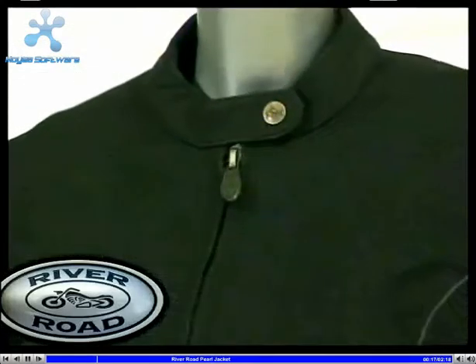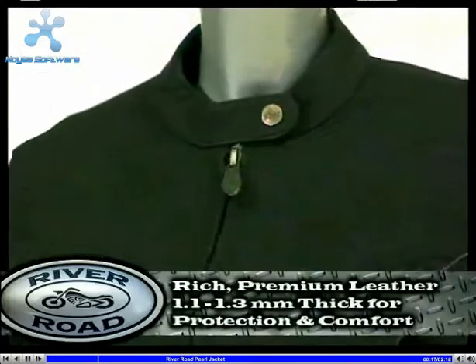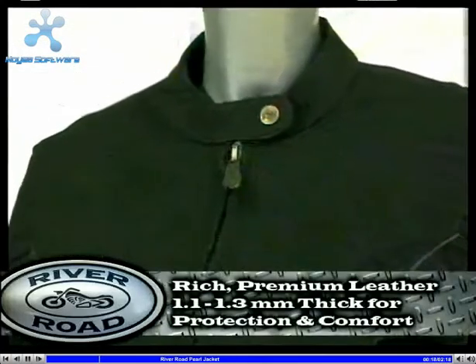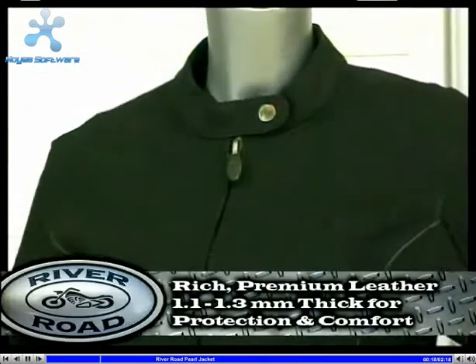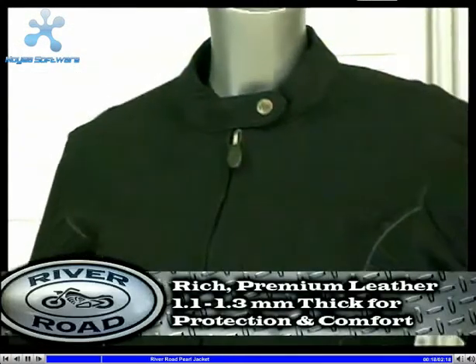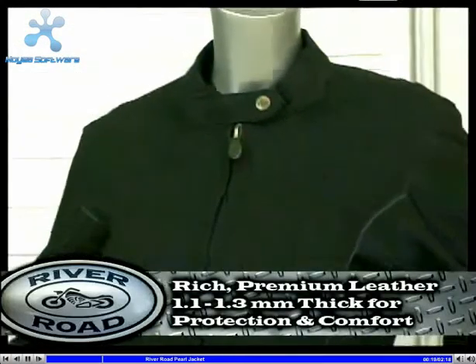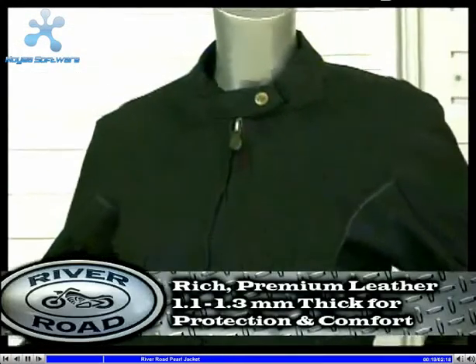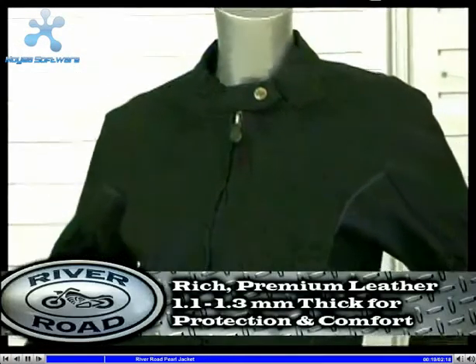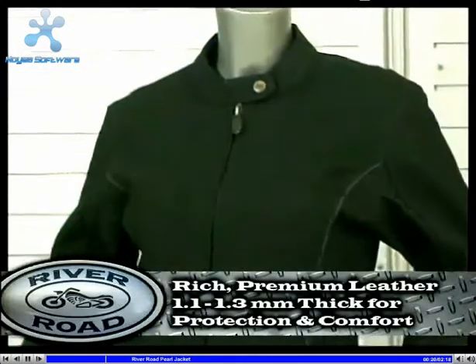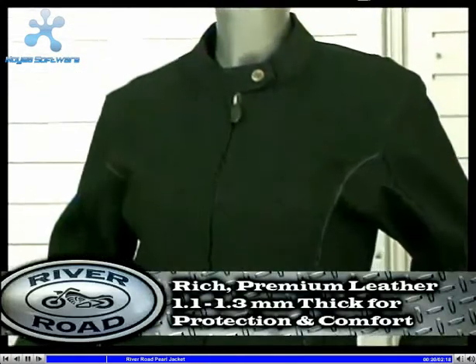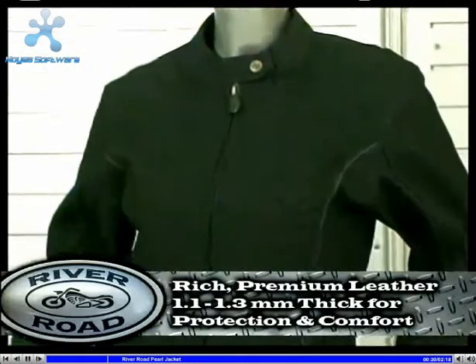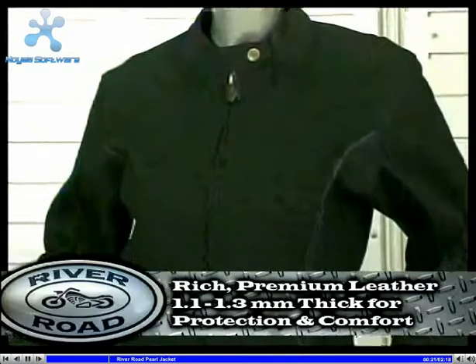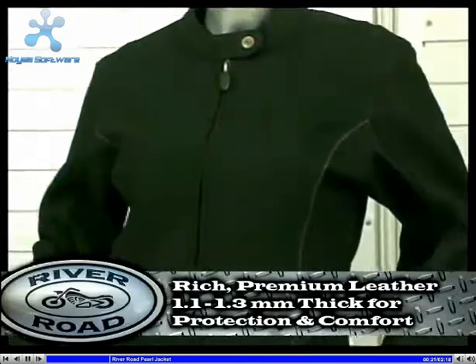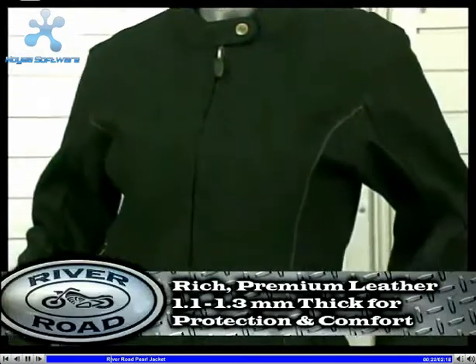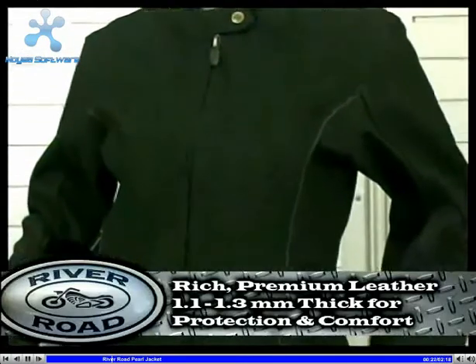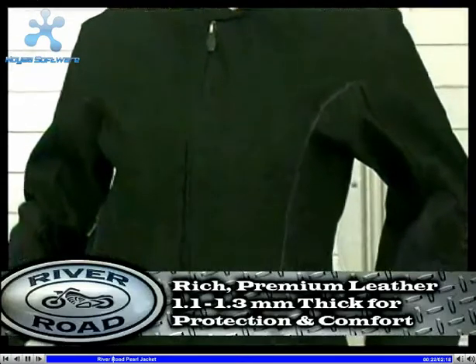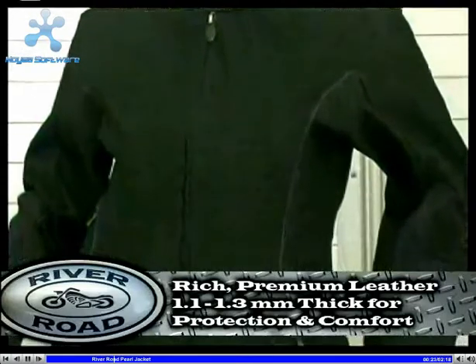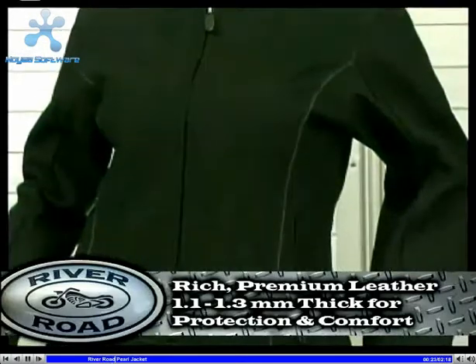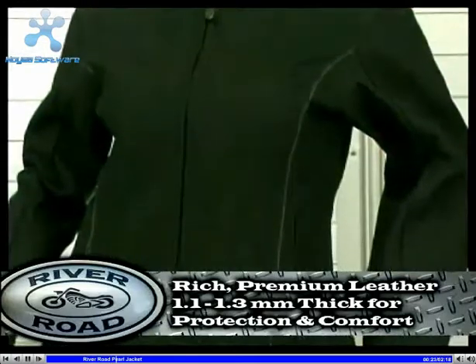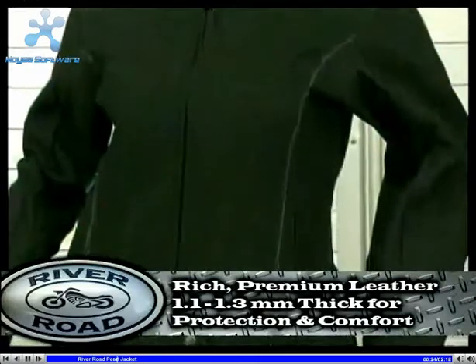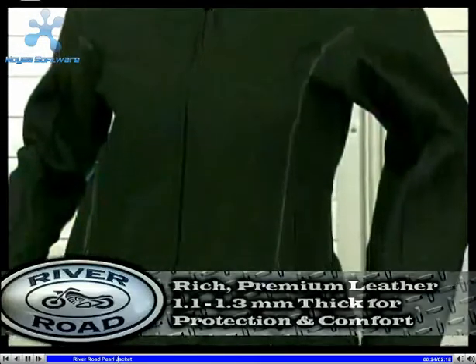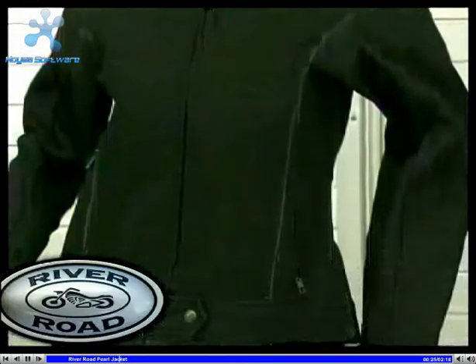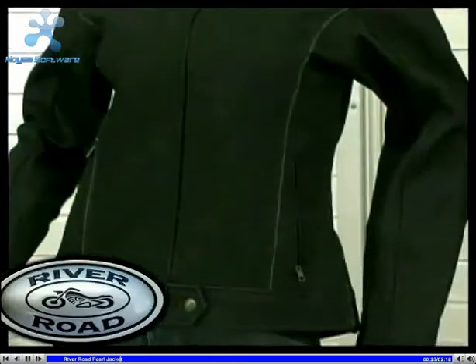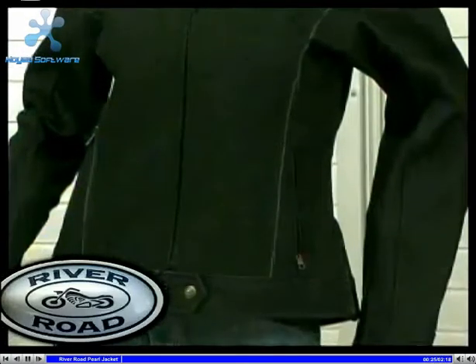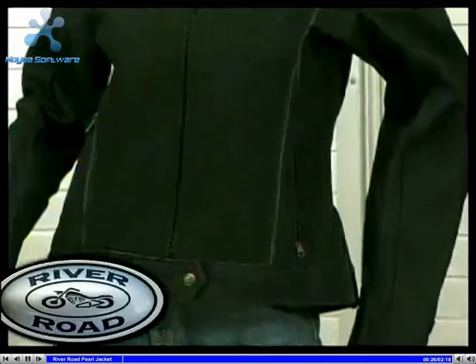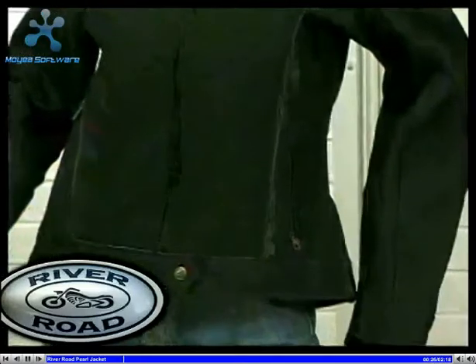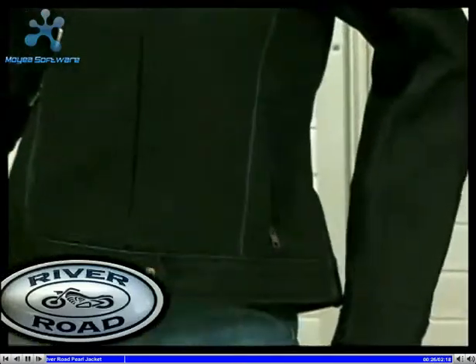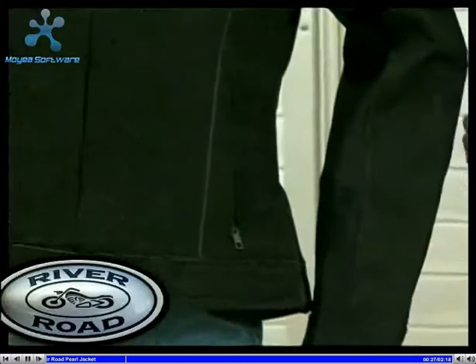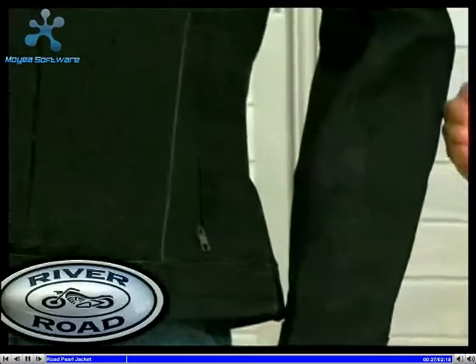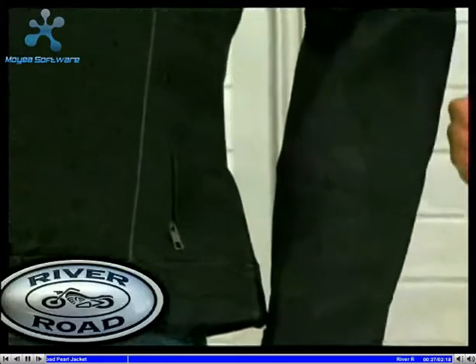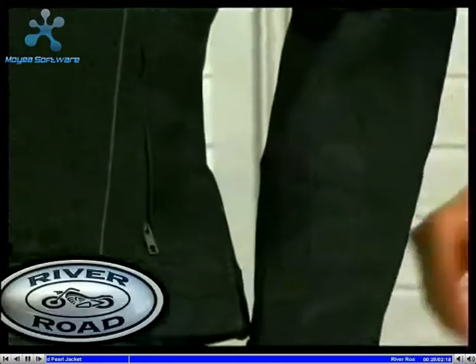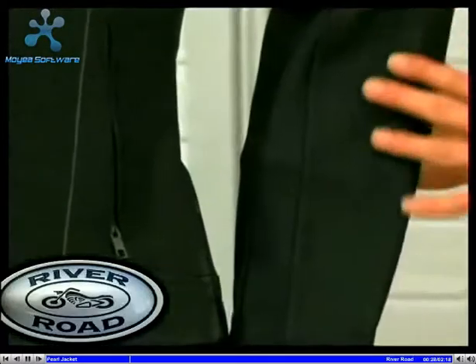Made from rich premium leather, the Pearl is 1.1 to 1.3 millimeters thick and gives the rider excellent protection and comfort. When you feel the Pearl, you will be impressed with the hand of our leathers.